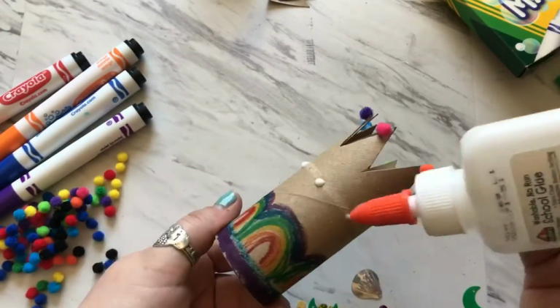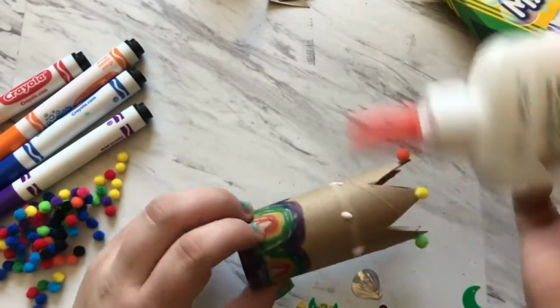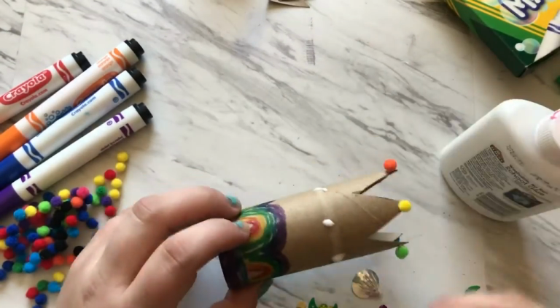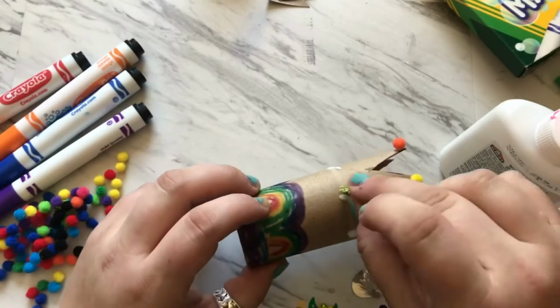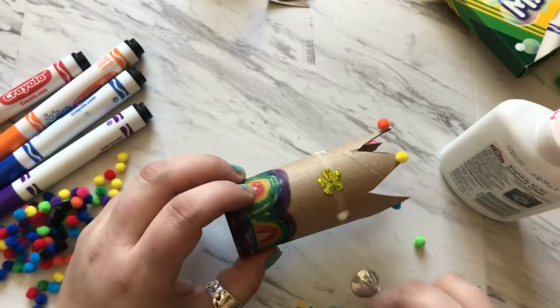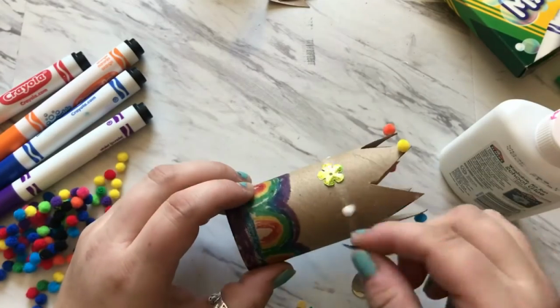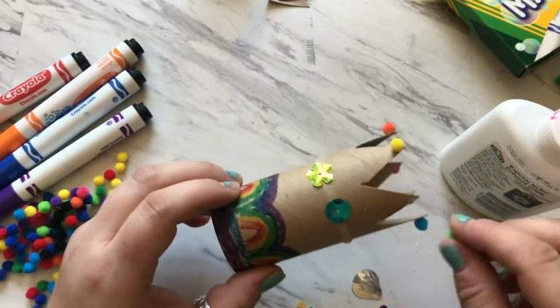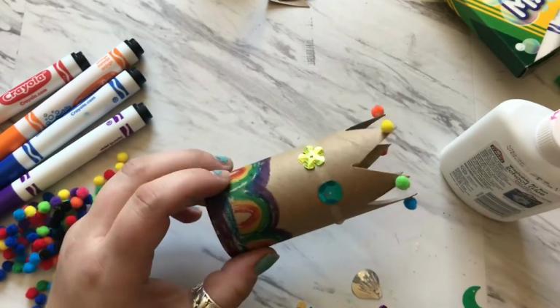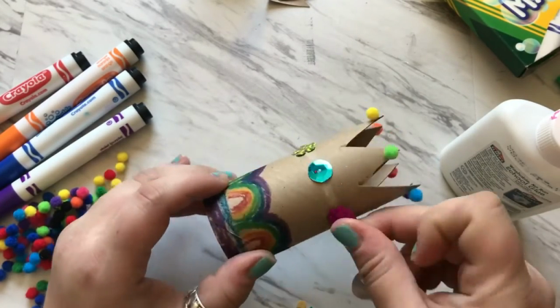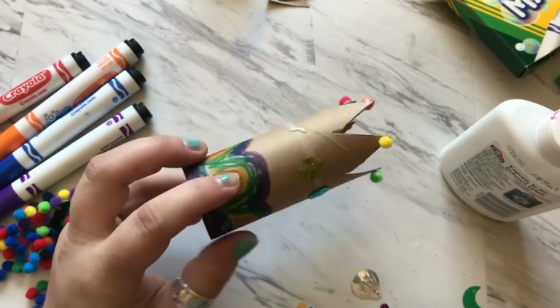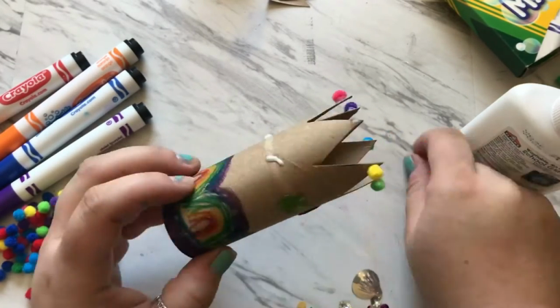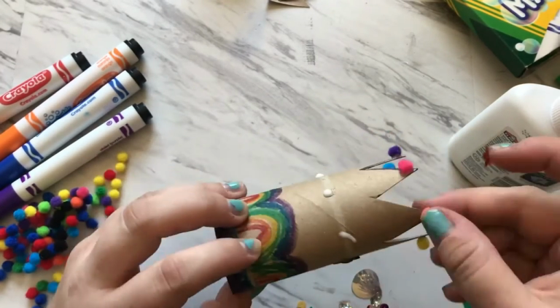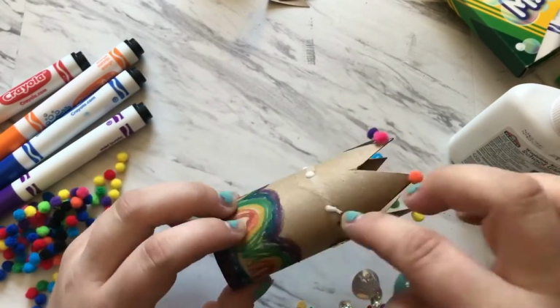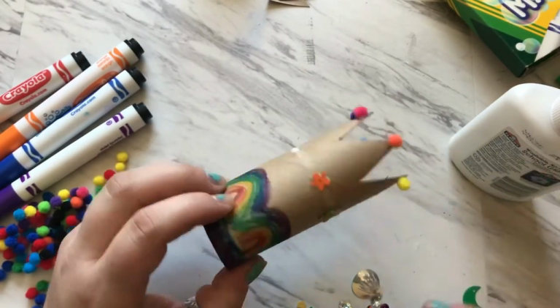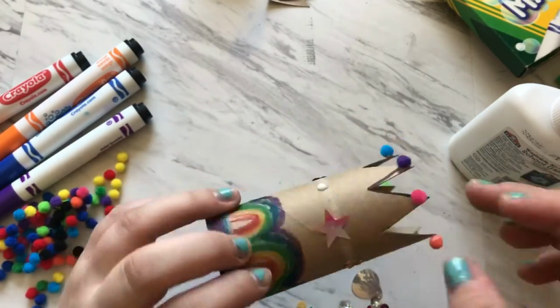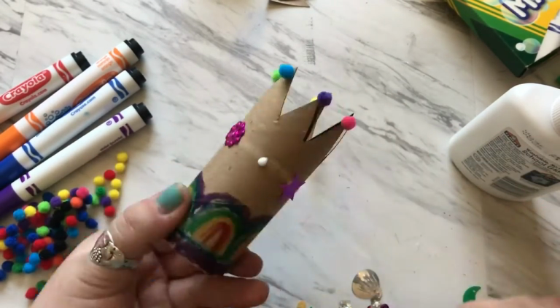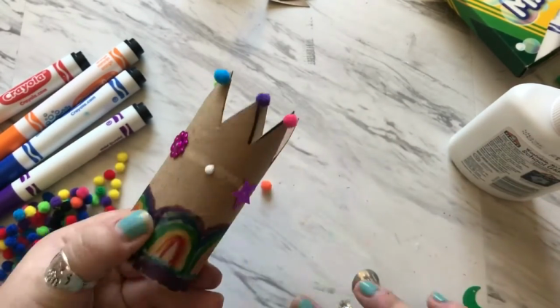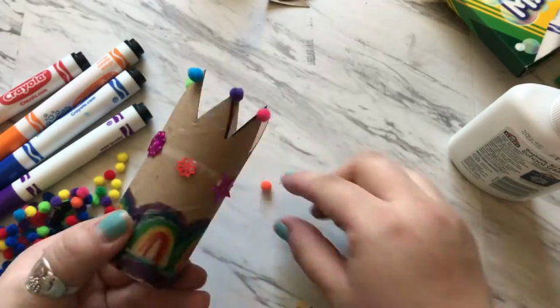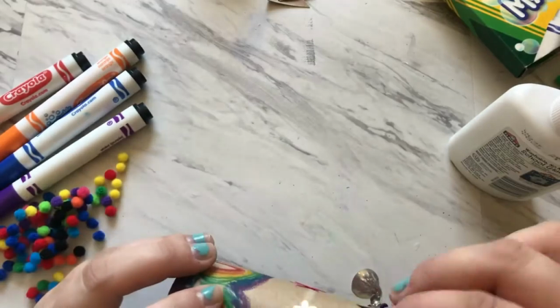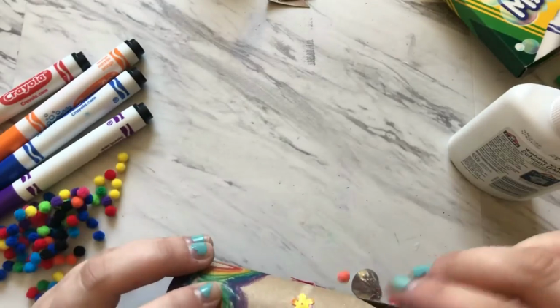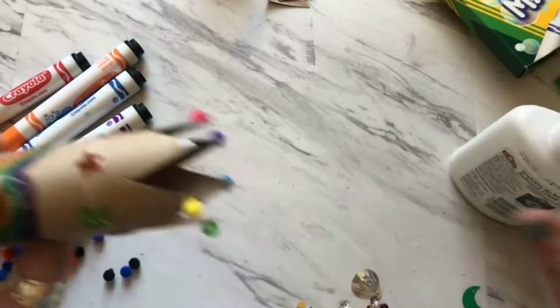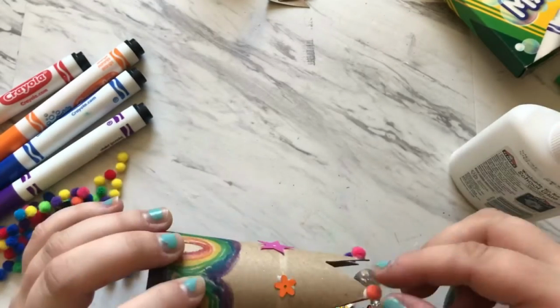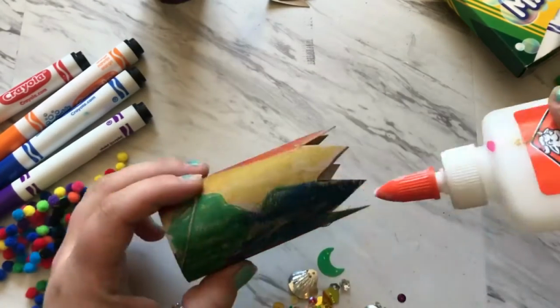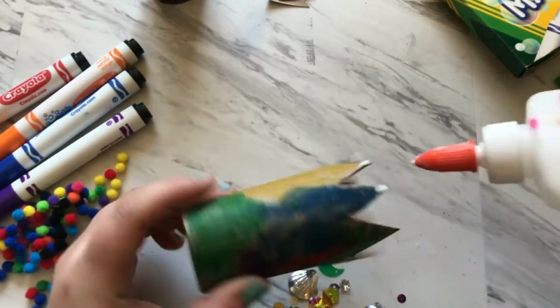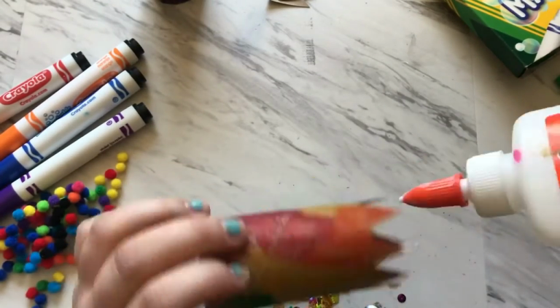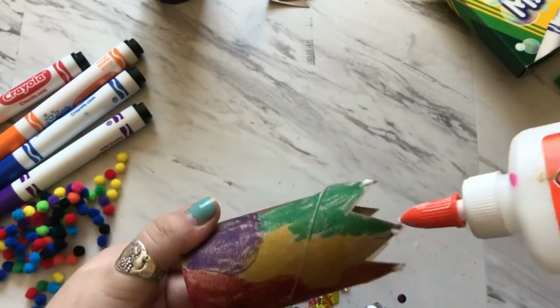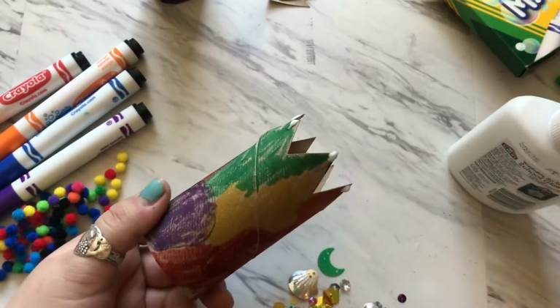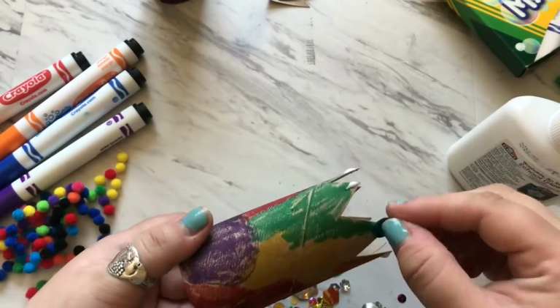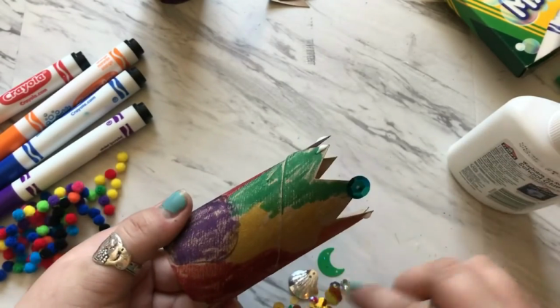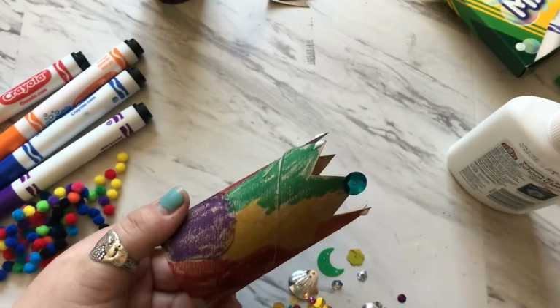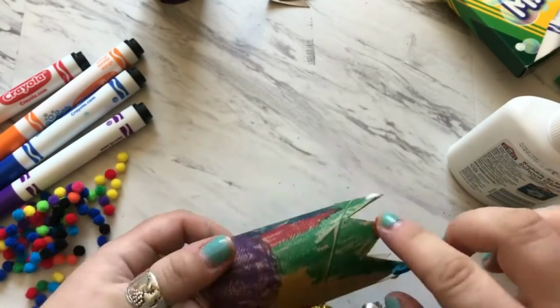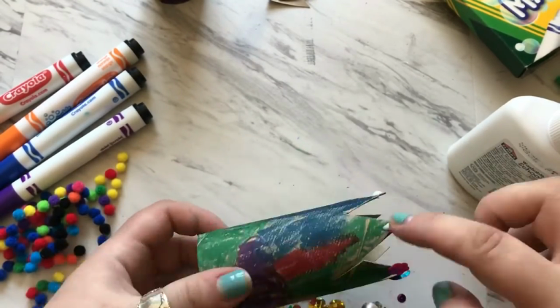Just make sure that you clean up as you go. With white glue remember that you only need a little bit — a little bit of glue goes a long way, so don't put too much.